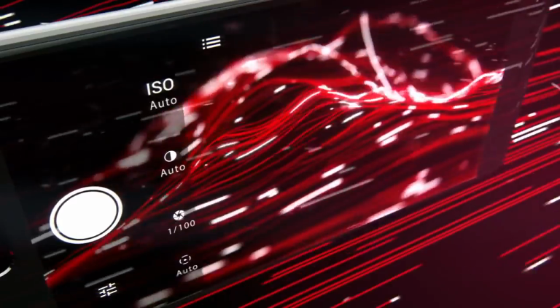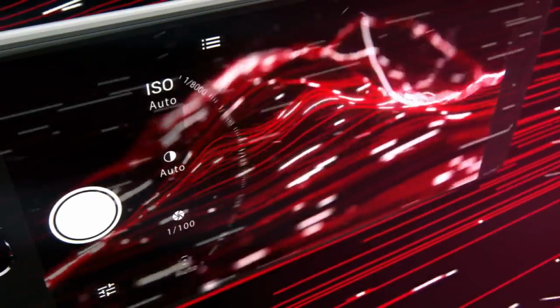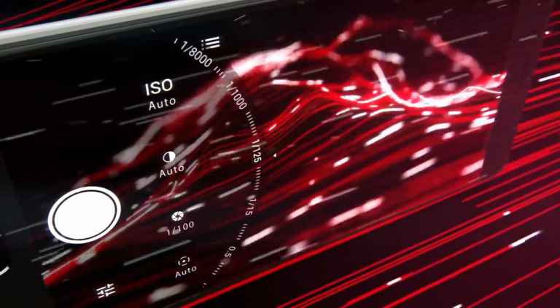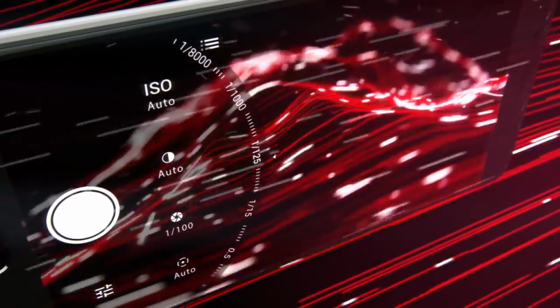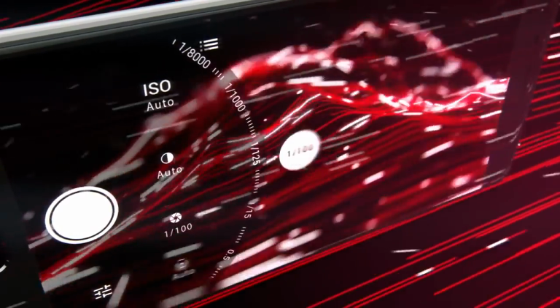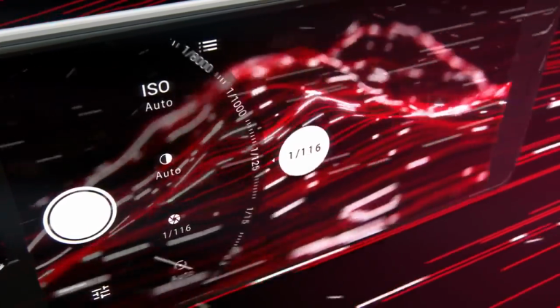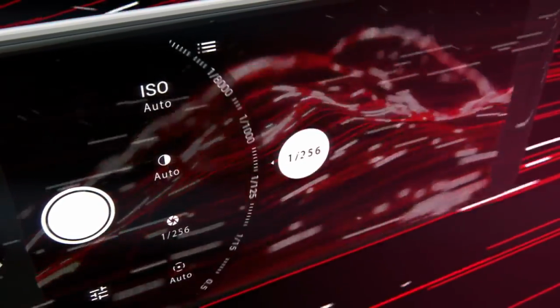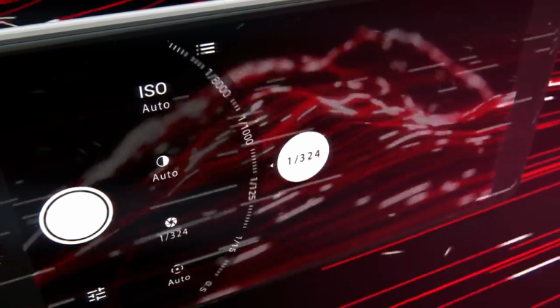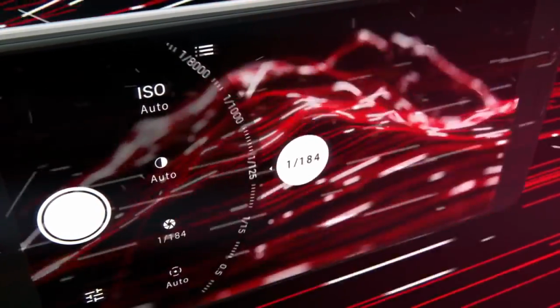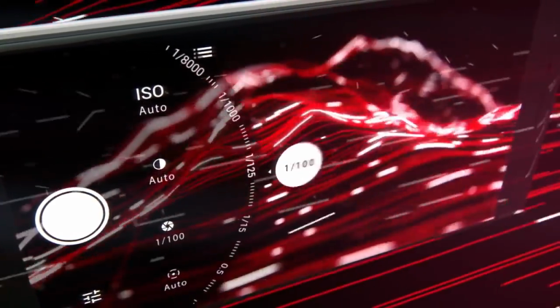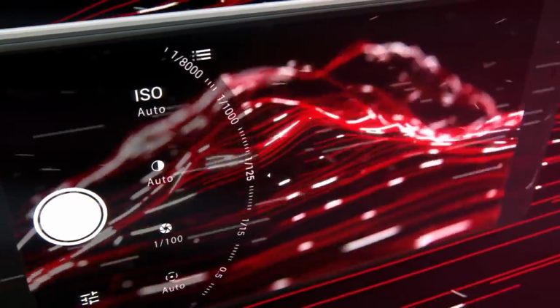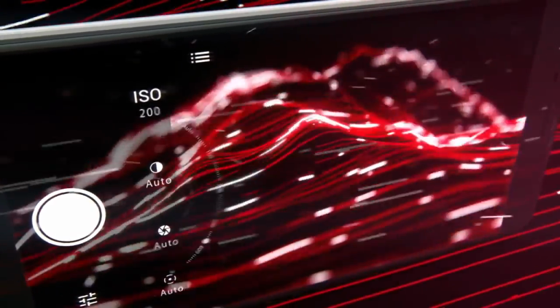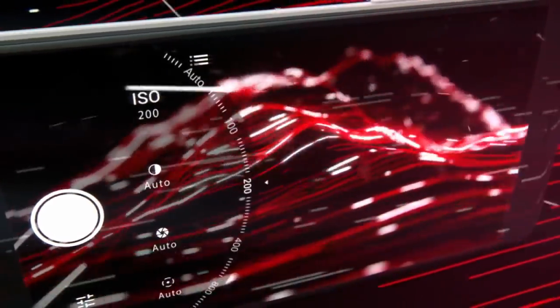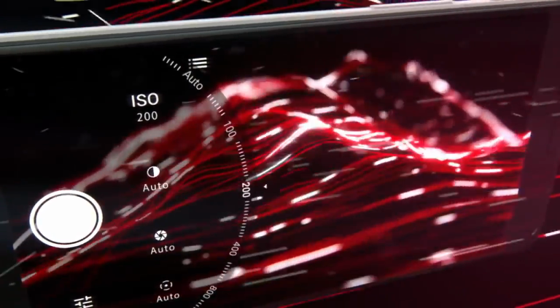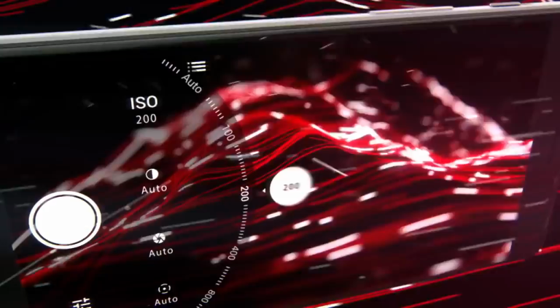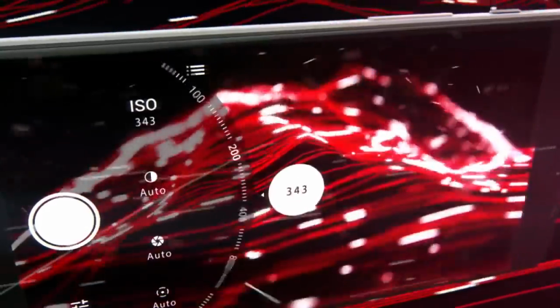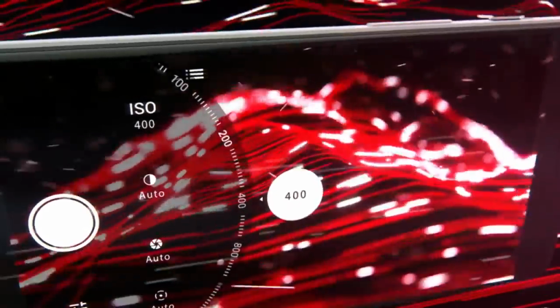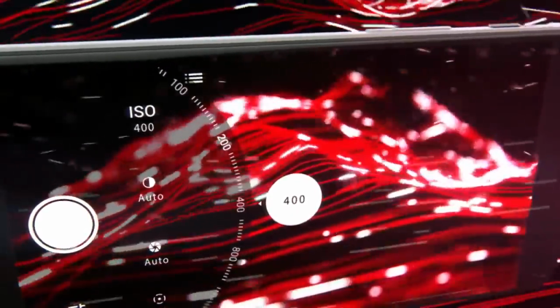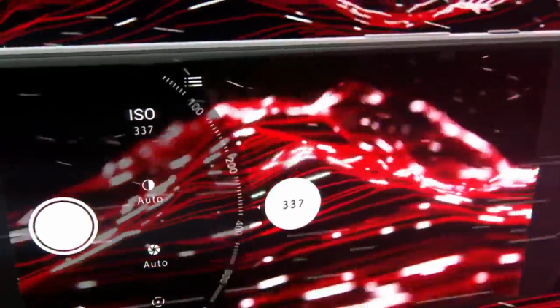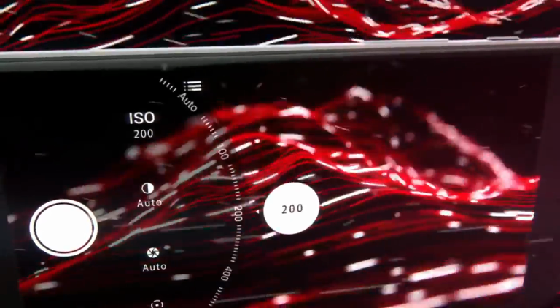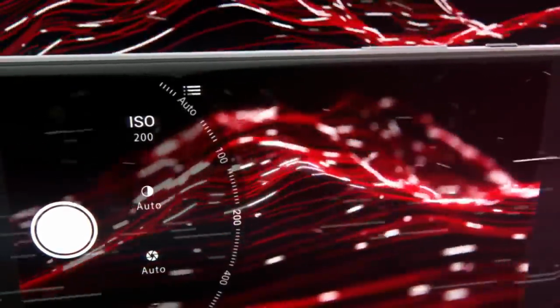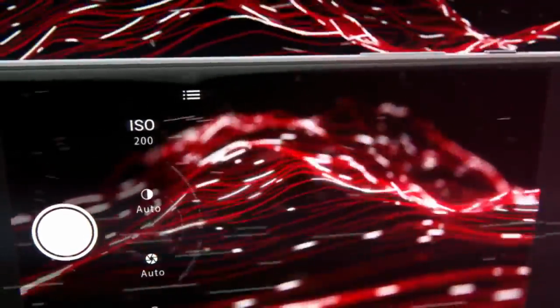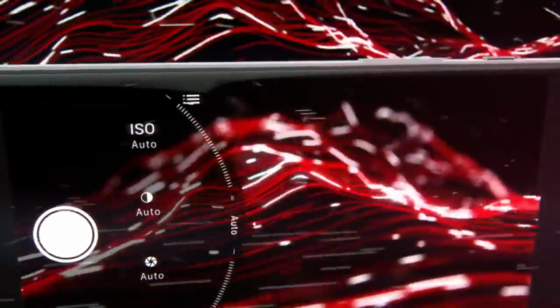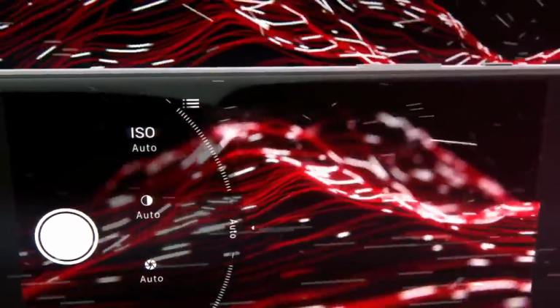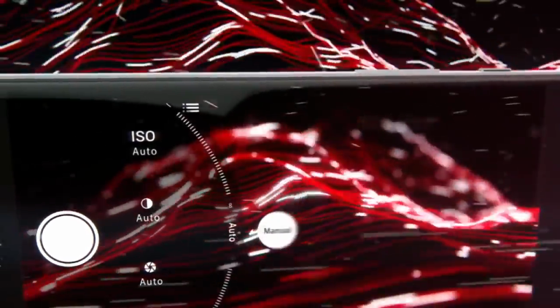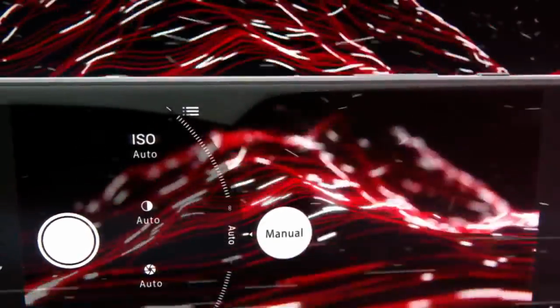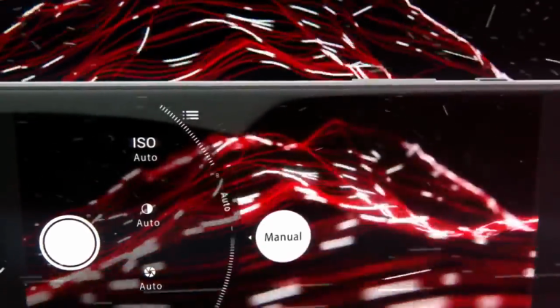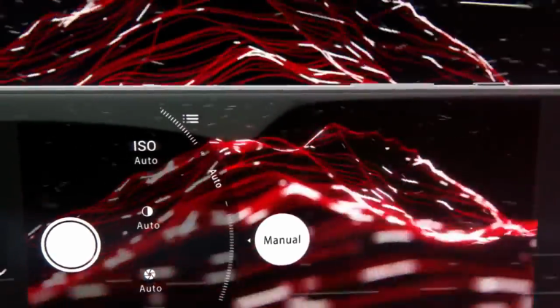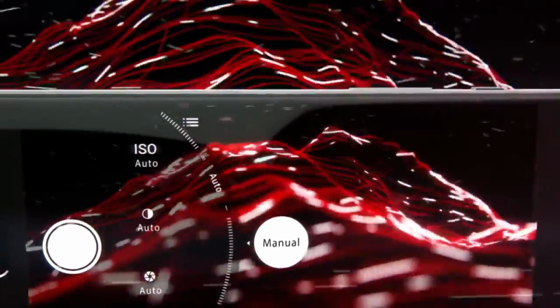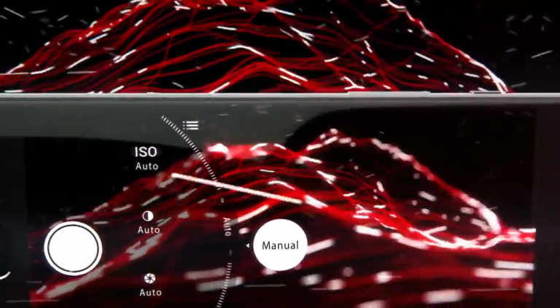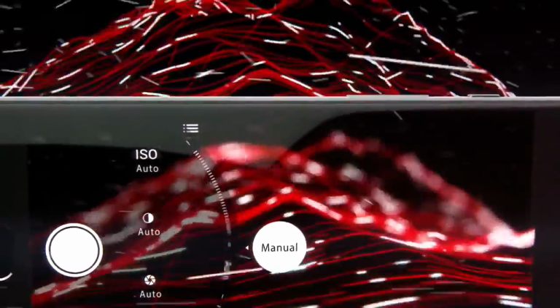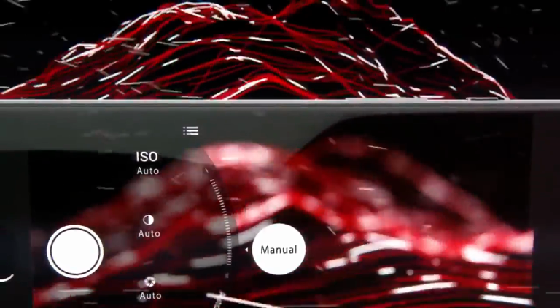Featuring a robust manual mode, you can personally fine-tune exposure, ISO, and focus. You can also capture raw images for expert editing.